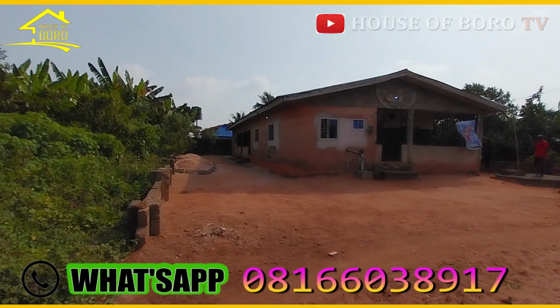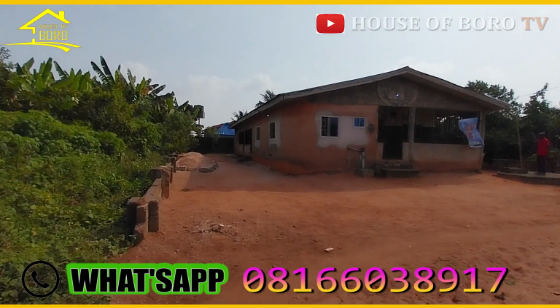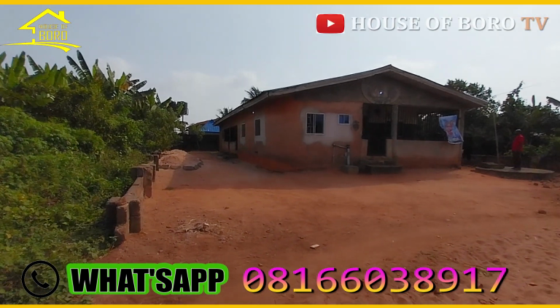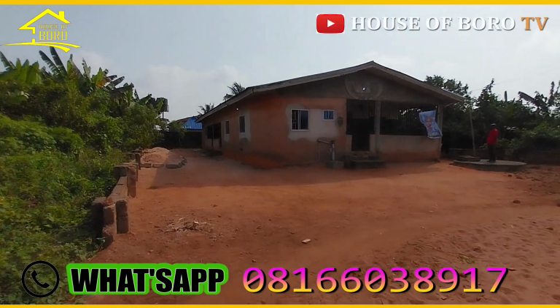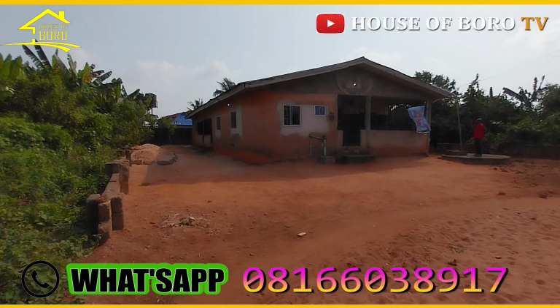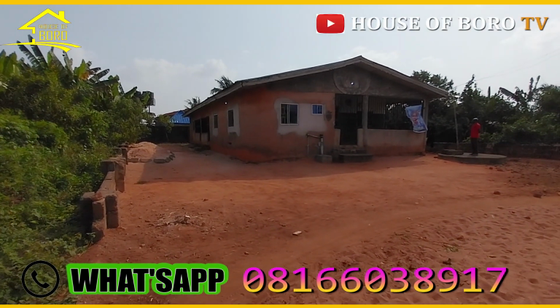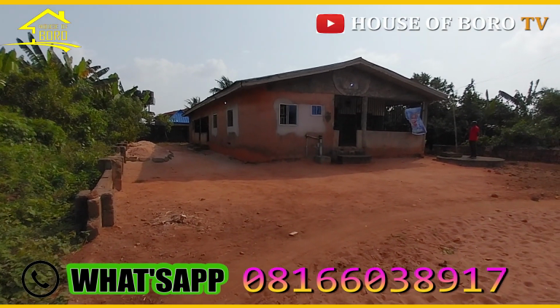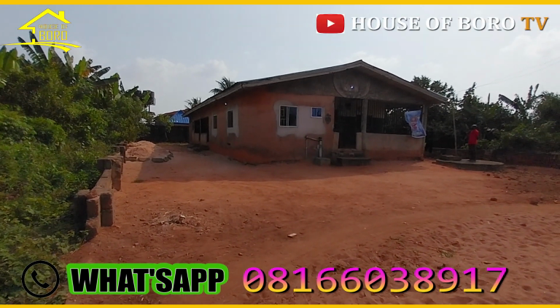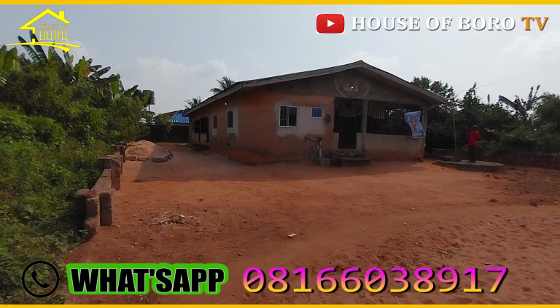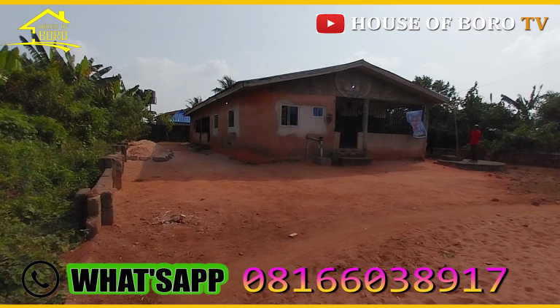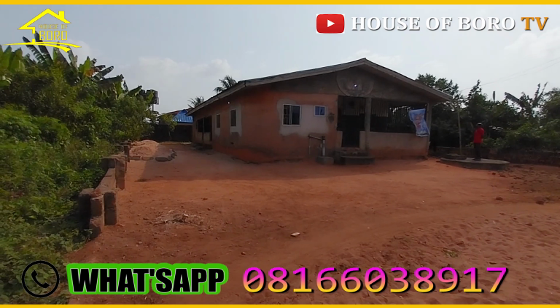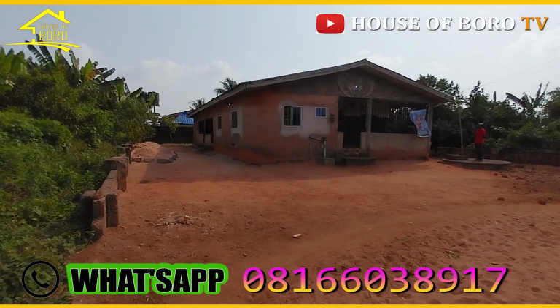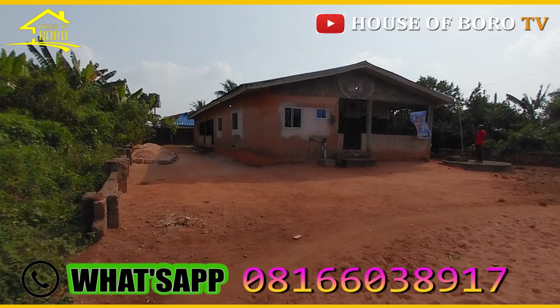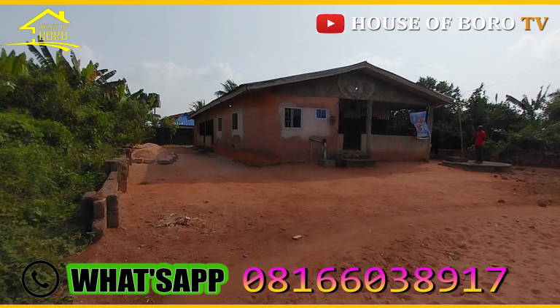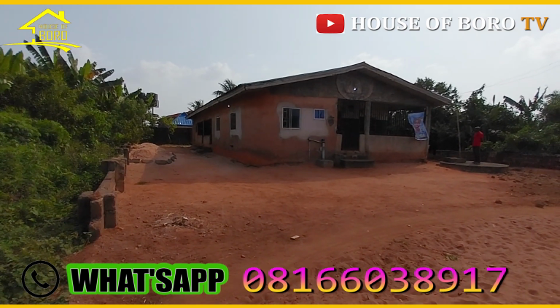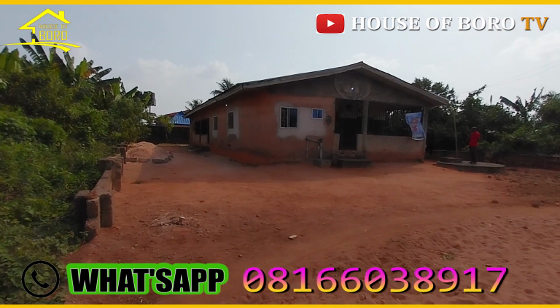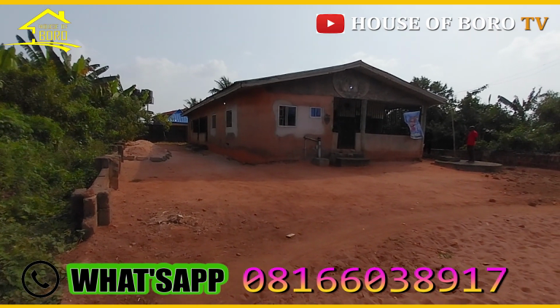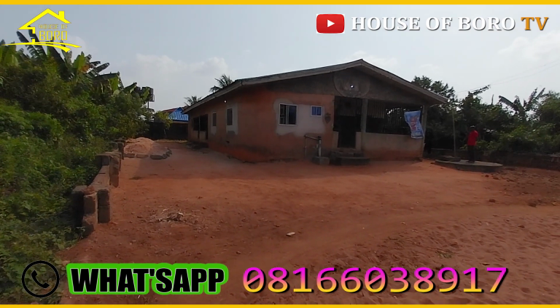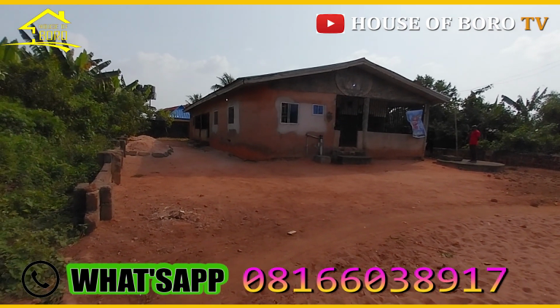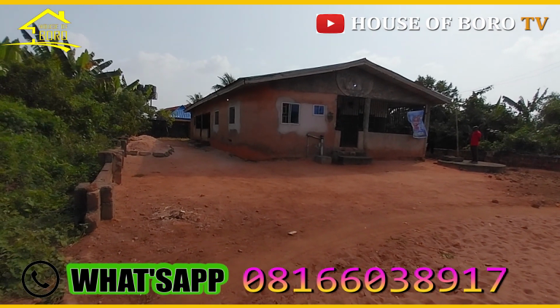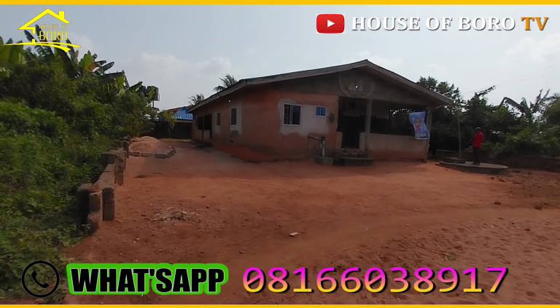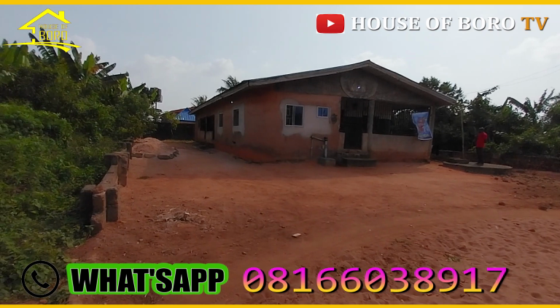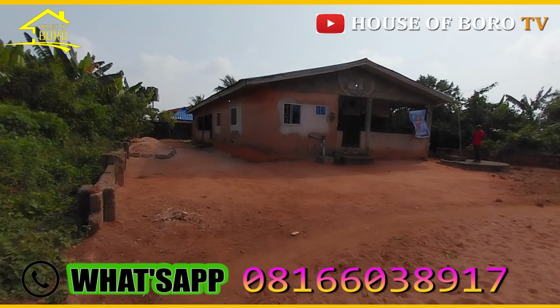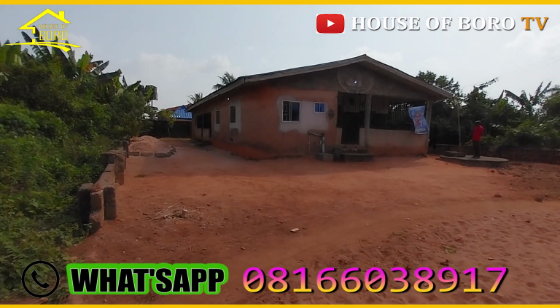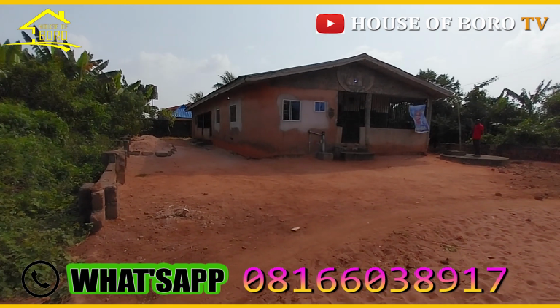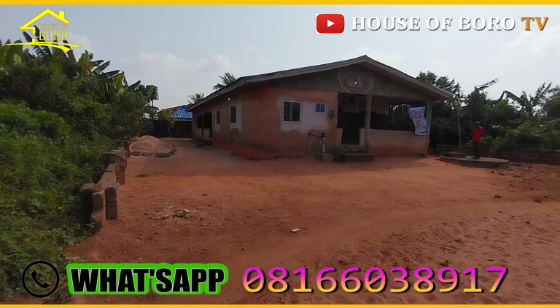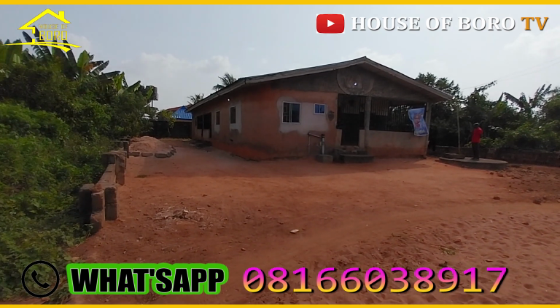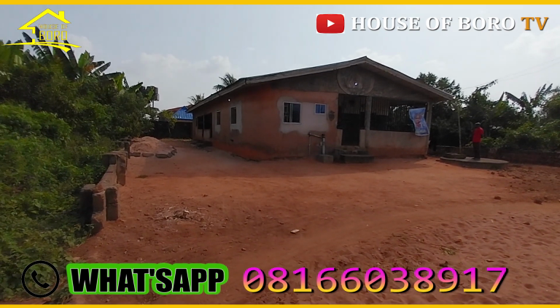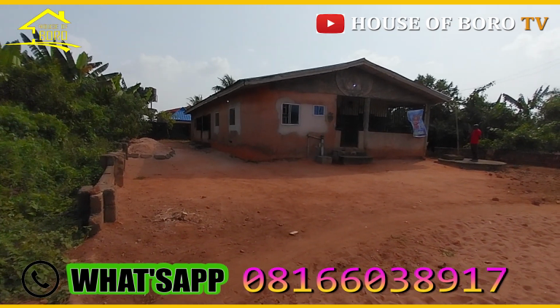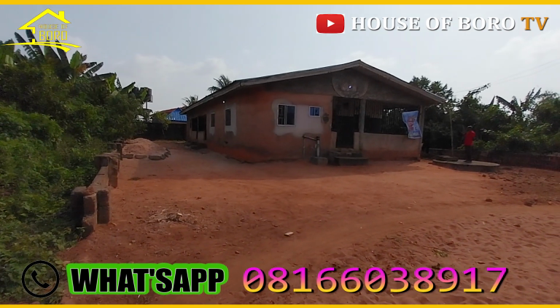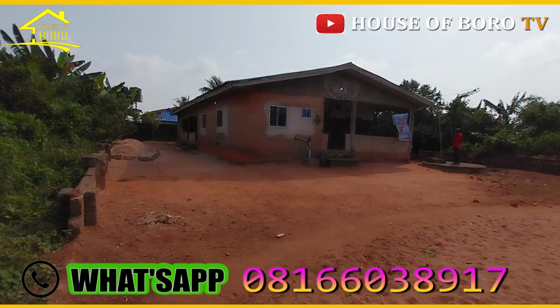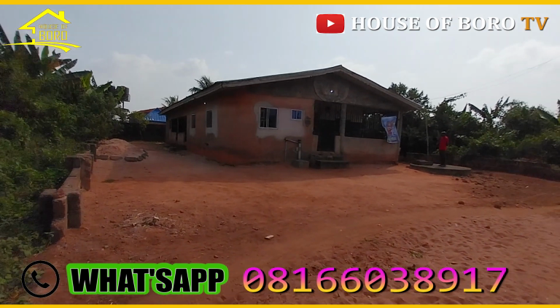Here's a property on 60 by 100. This is about a property near Ego, but this is an Uuelu community — this community is under Uuelu but called Ego because it is closer to Ego.